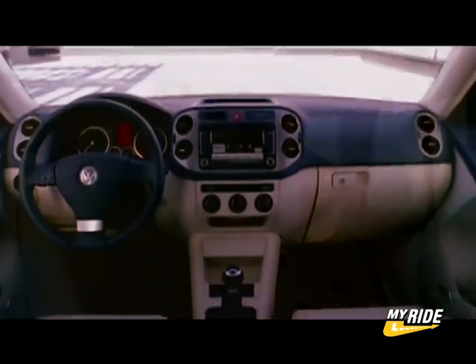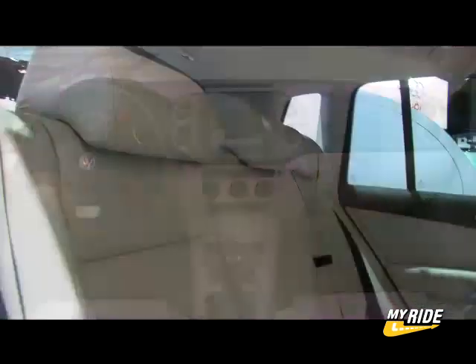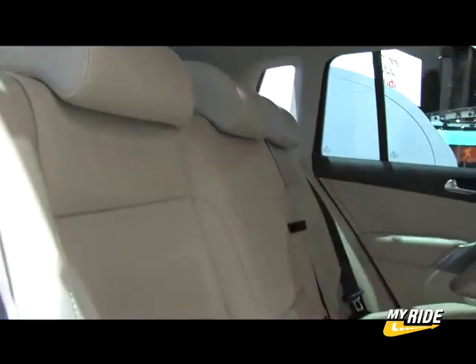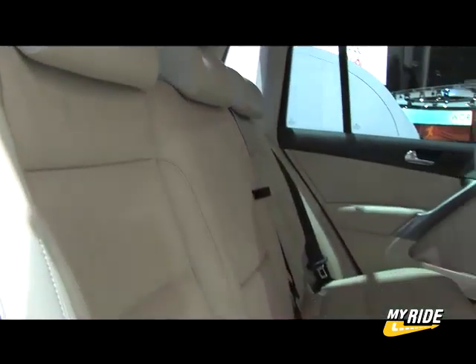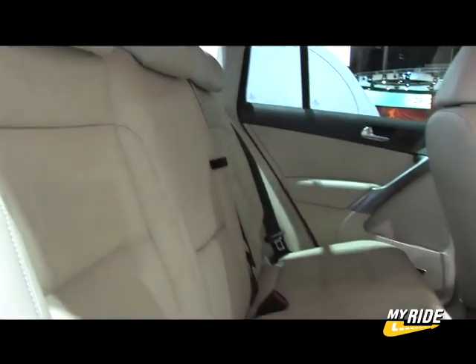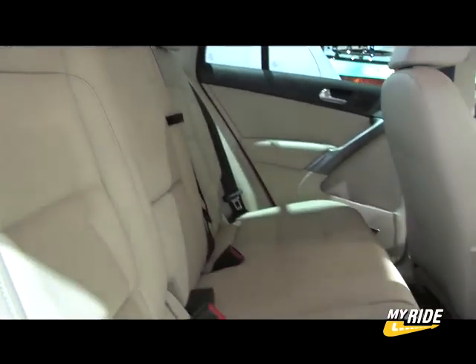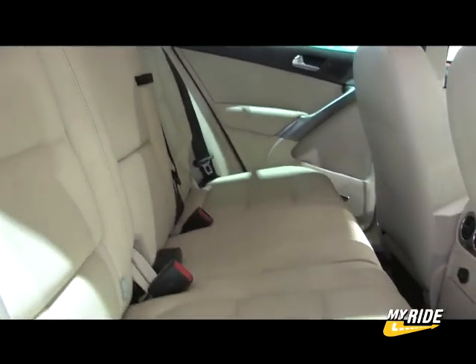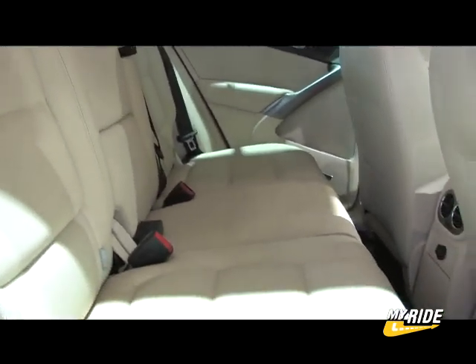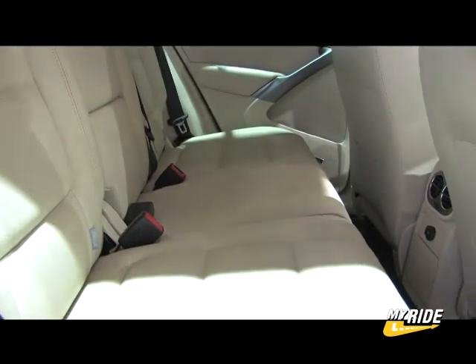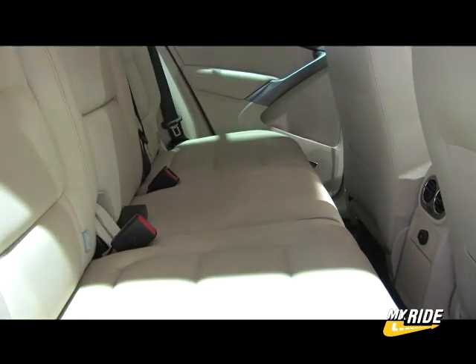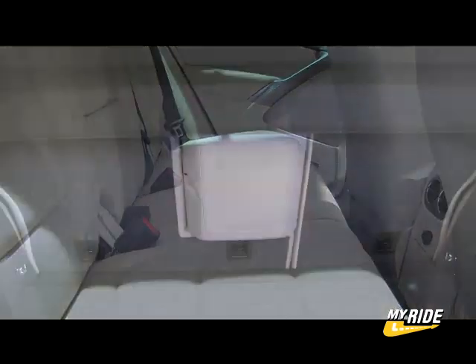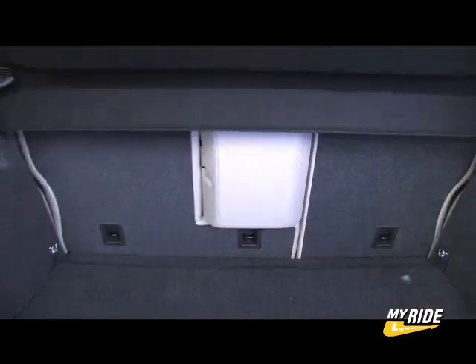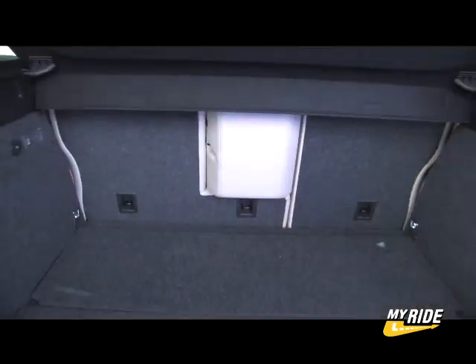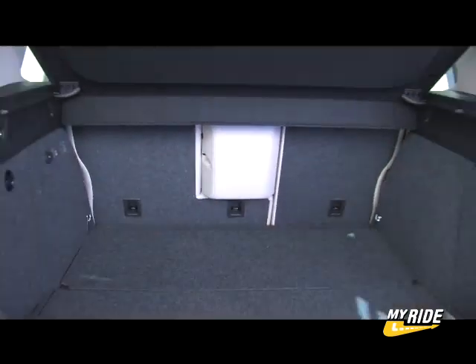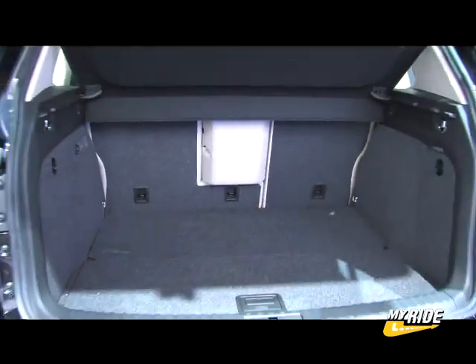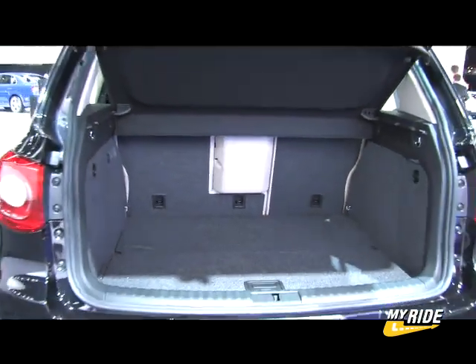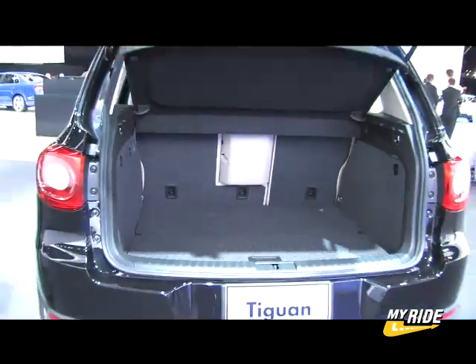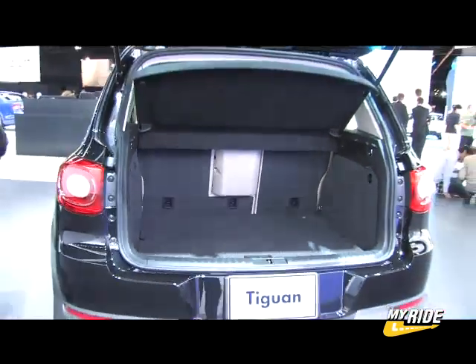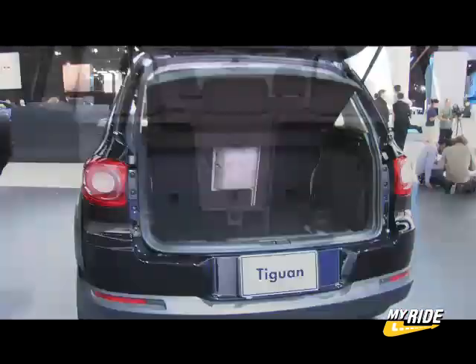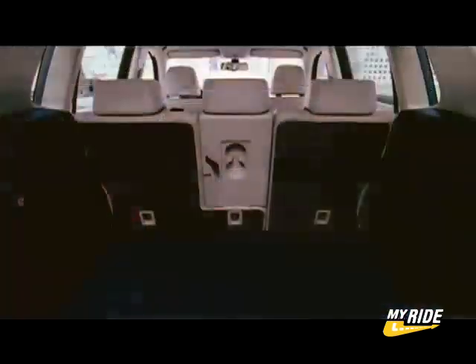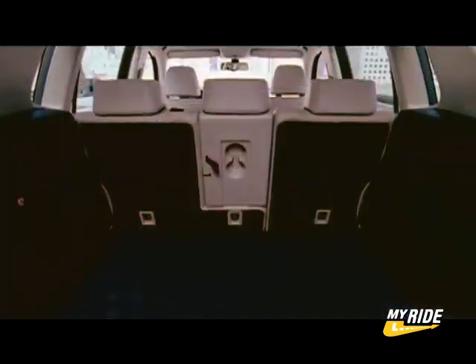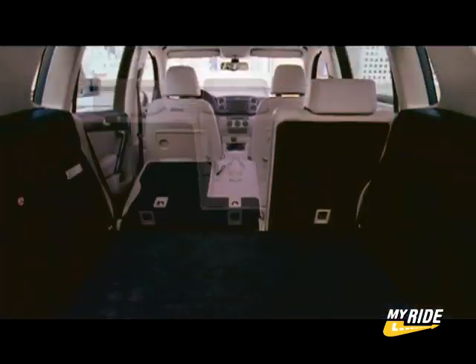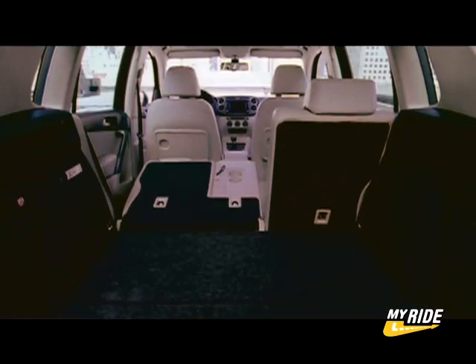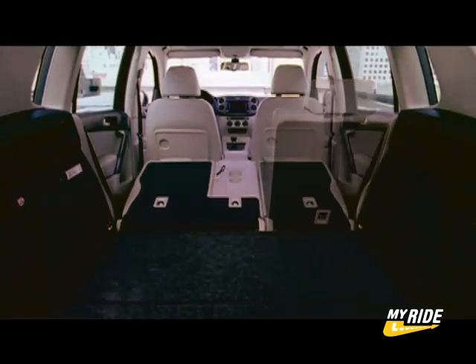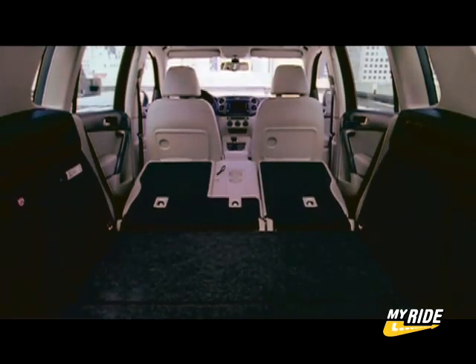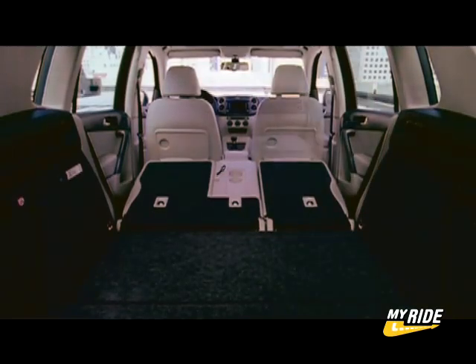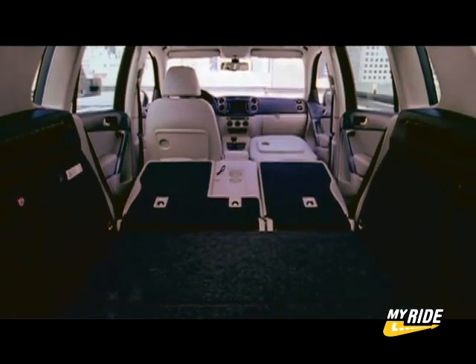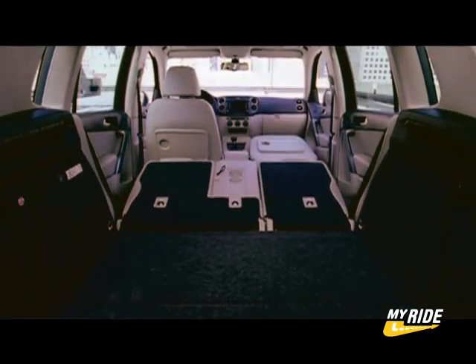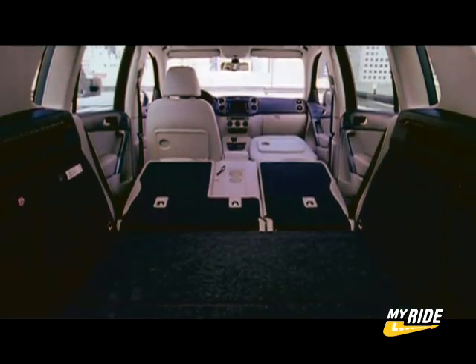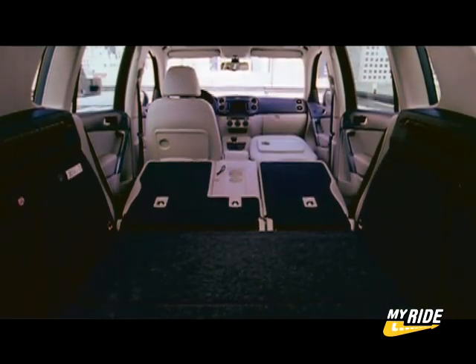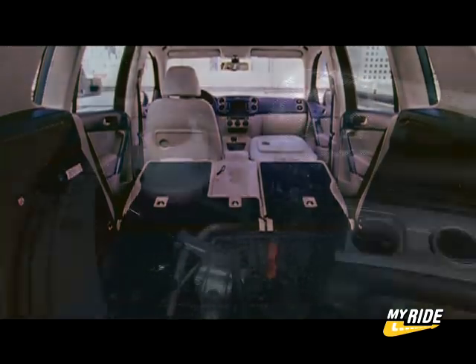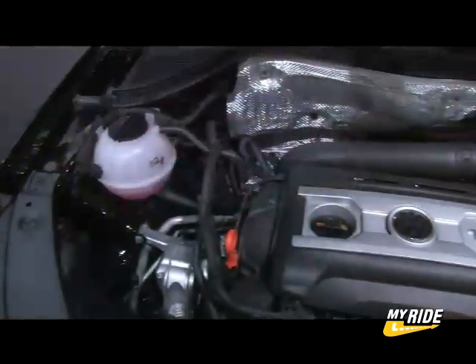Rear seat passenger room is pretty good, and the rear seats are on sliders, which is more of a benefit to cargo space. The cargo room is good with the seats all the way back.